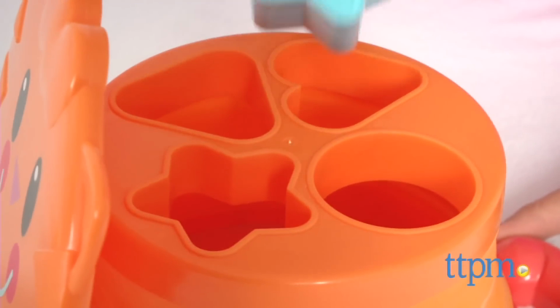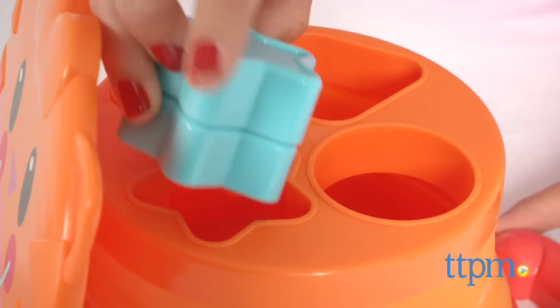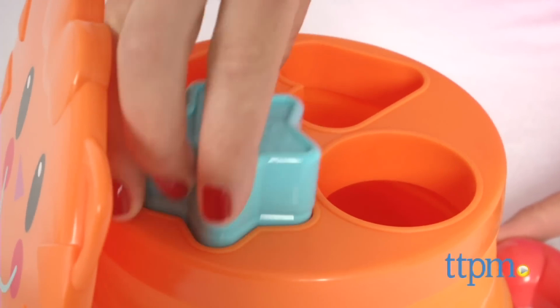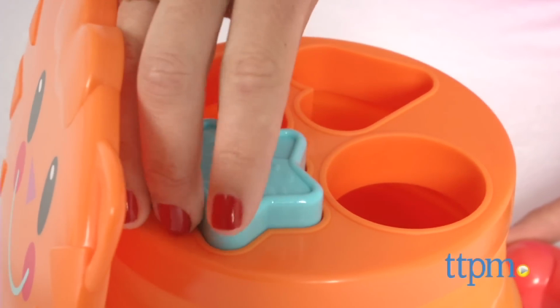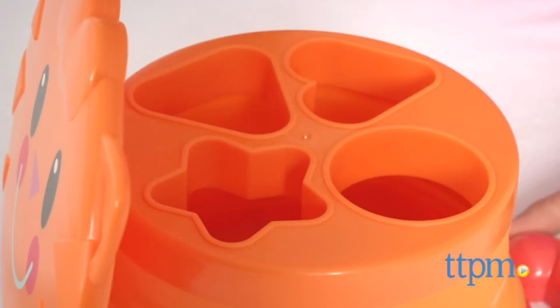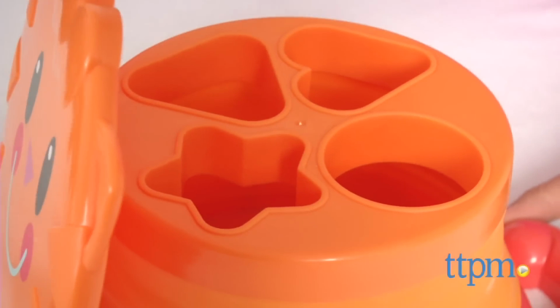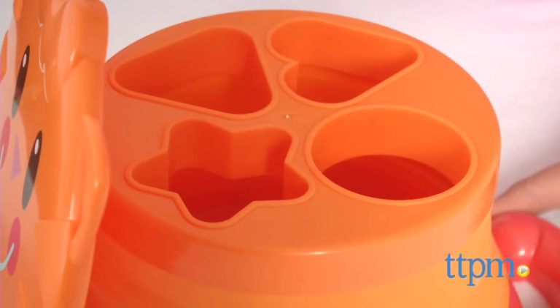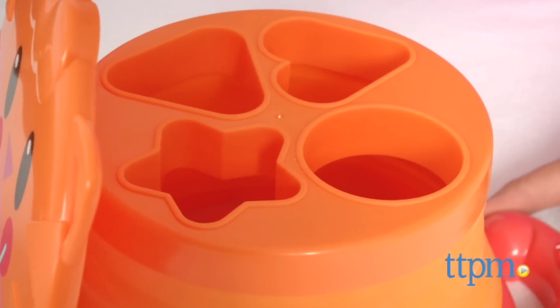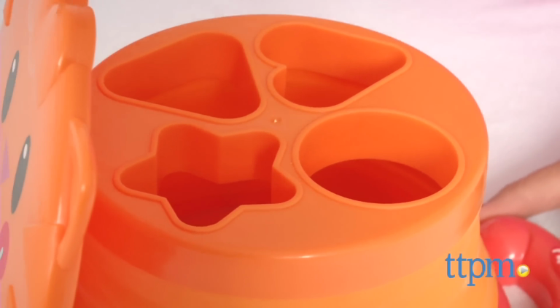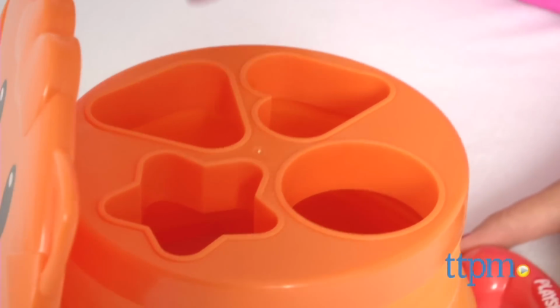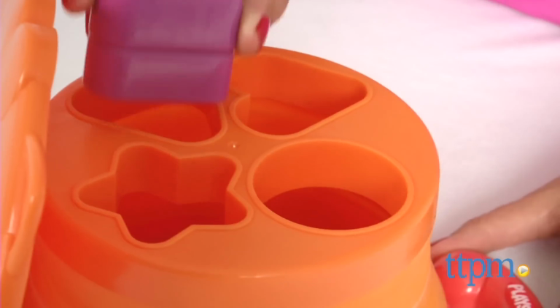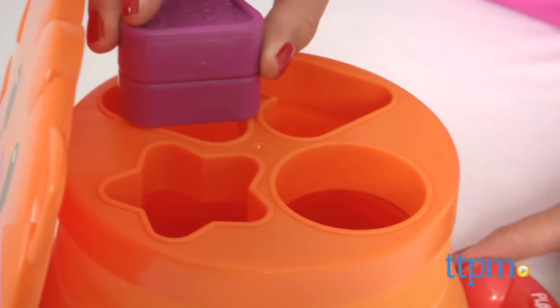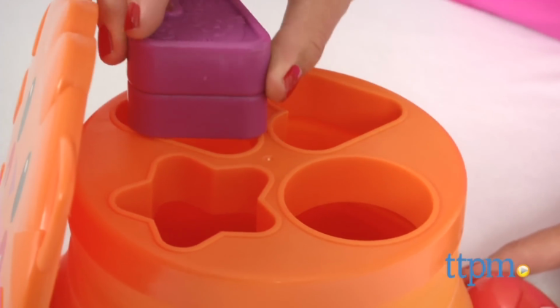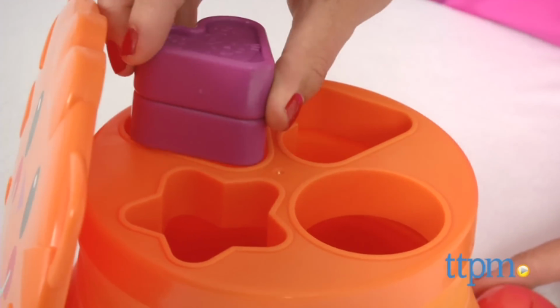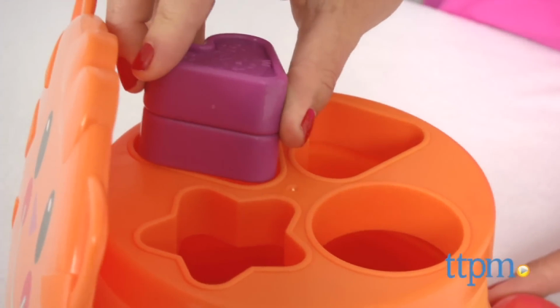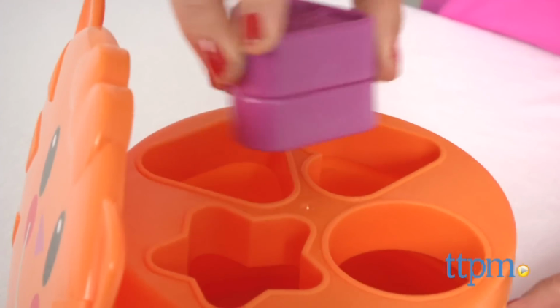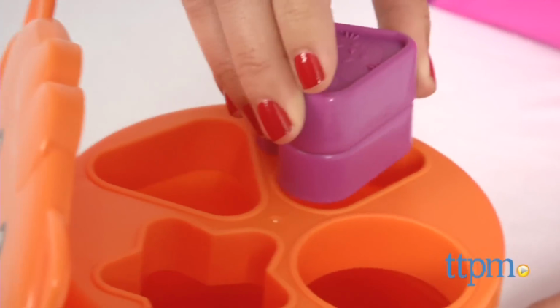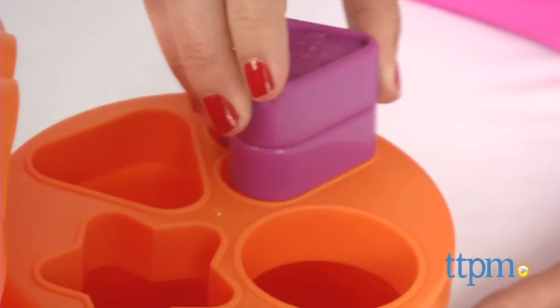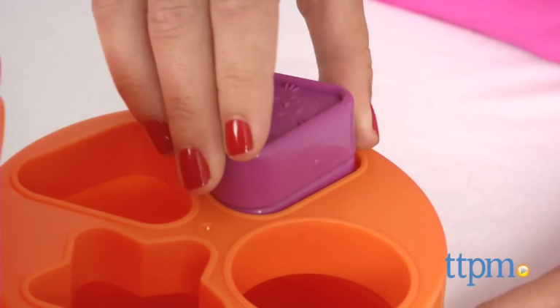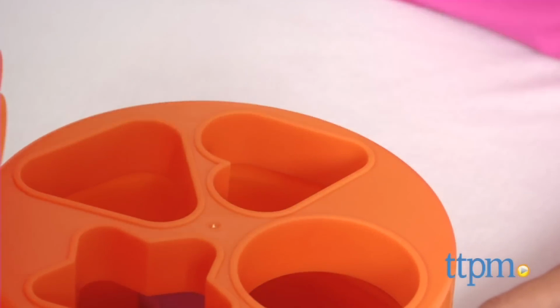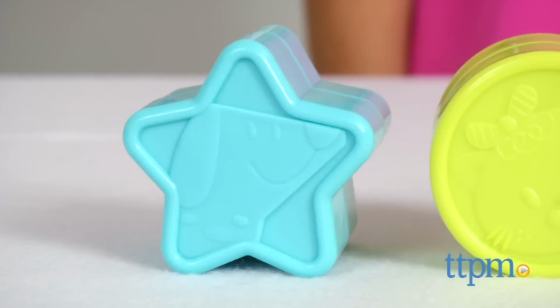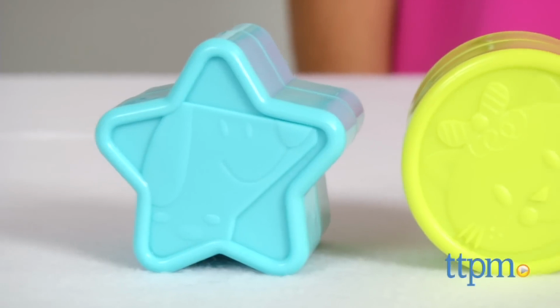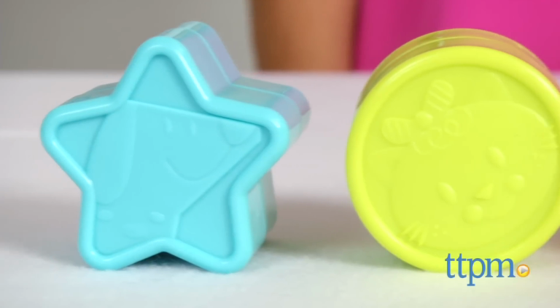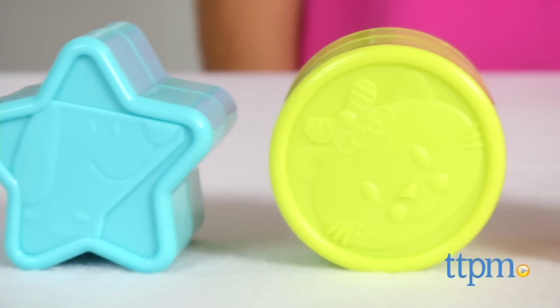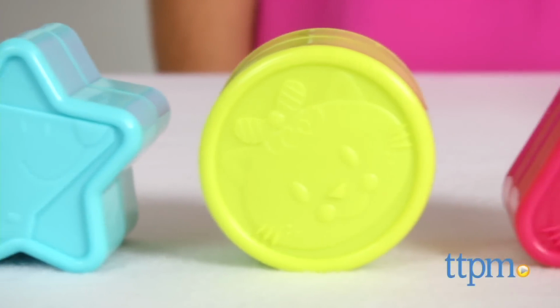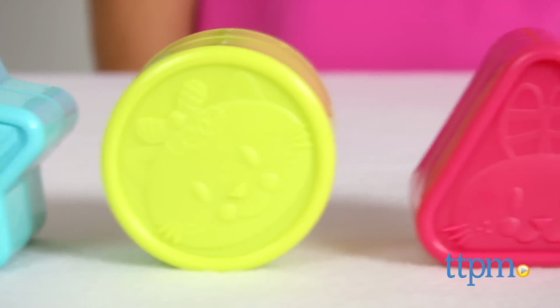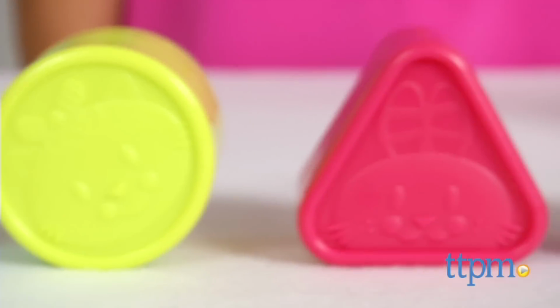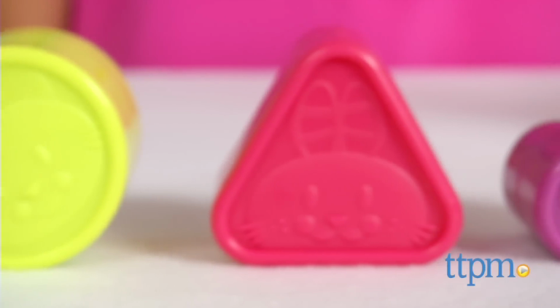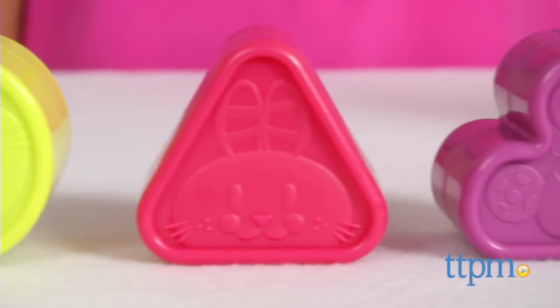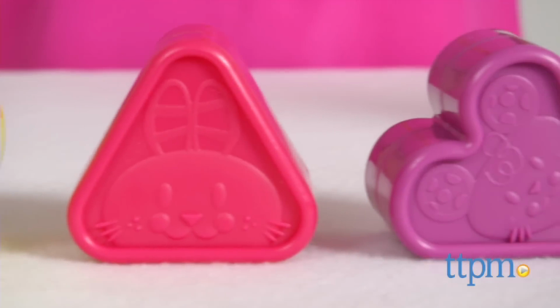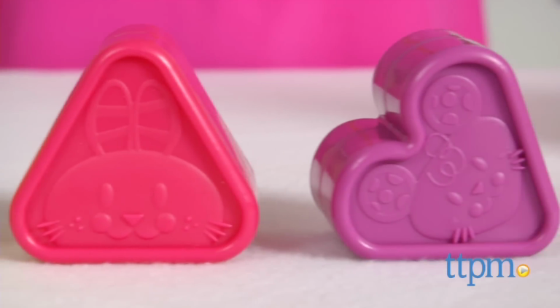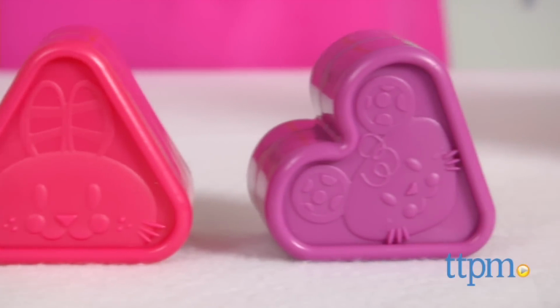Four chunky colorful shapes featuring embossed animal faces fit in the four holes on the kitty's back. There is a star, circle, triangle, and heart.